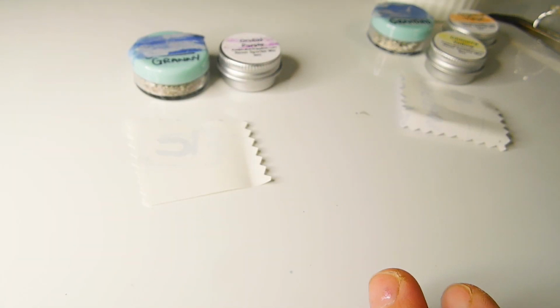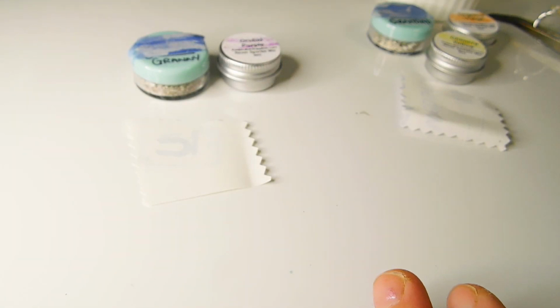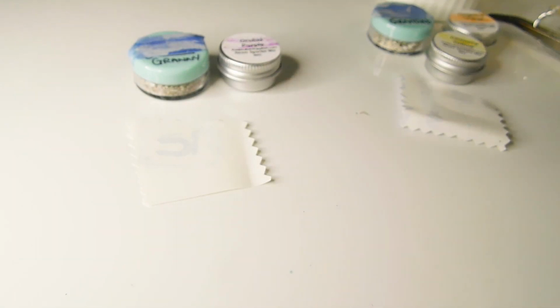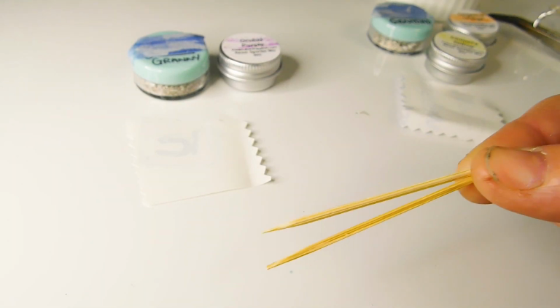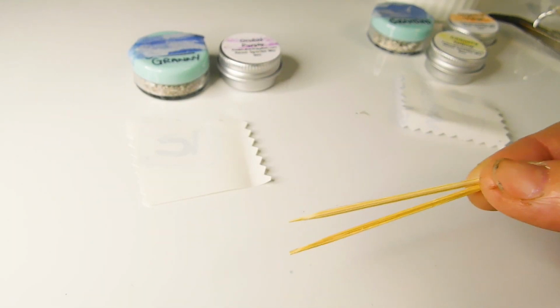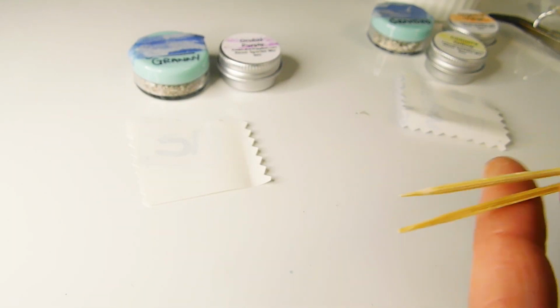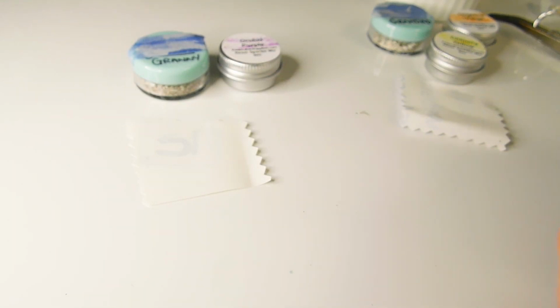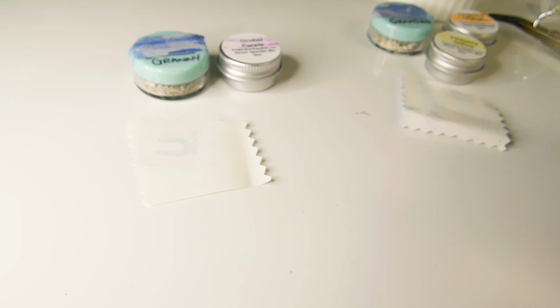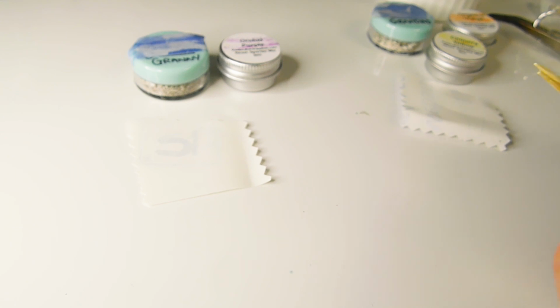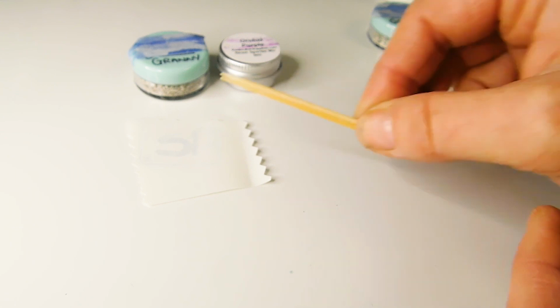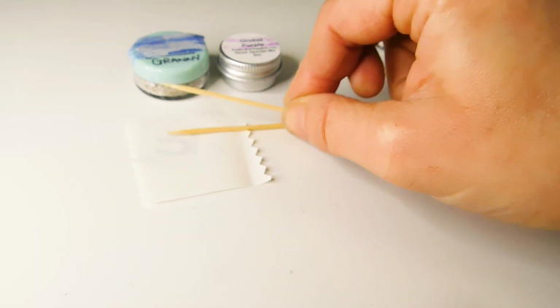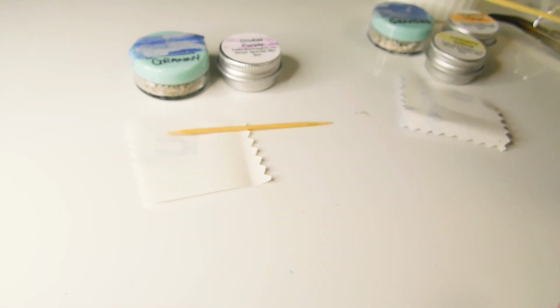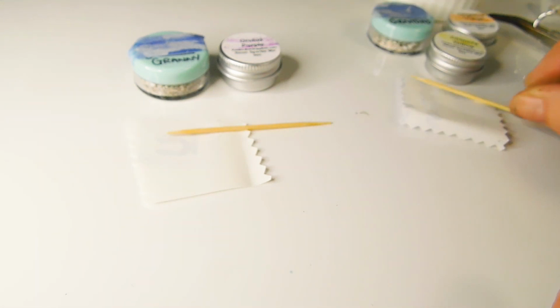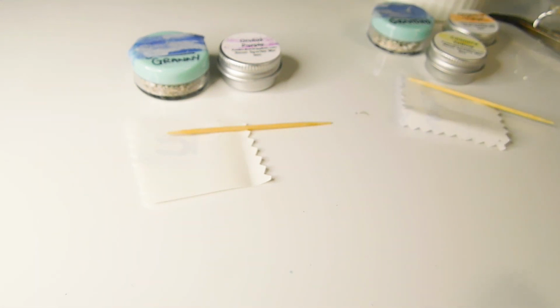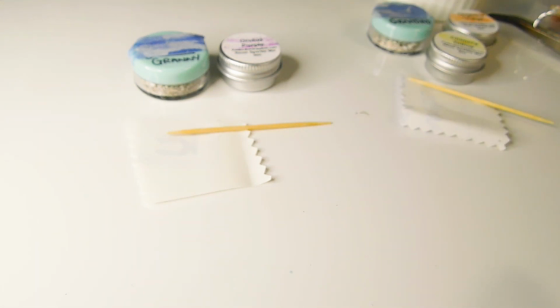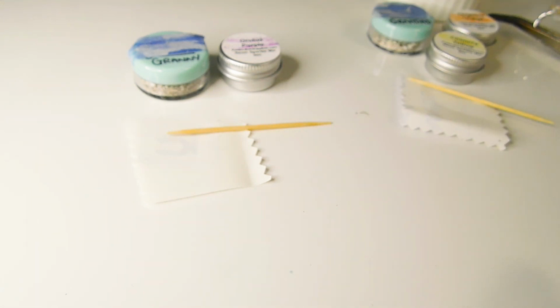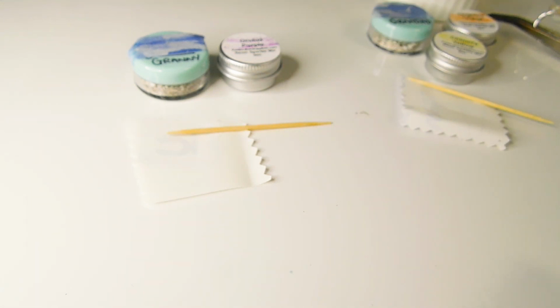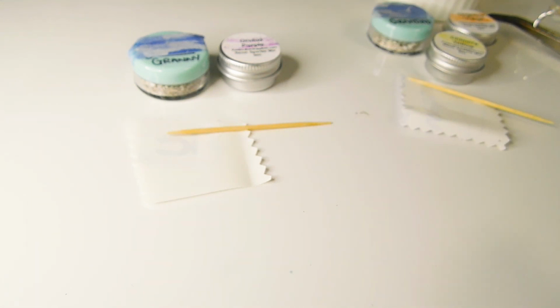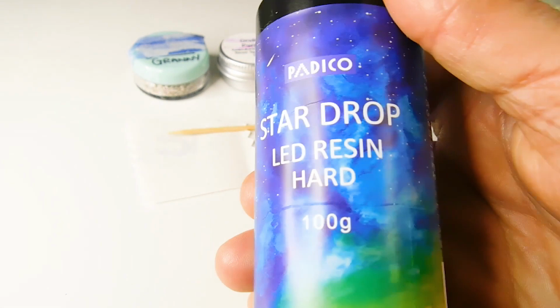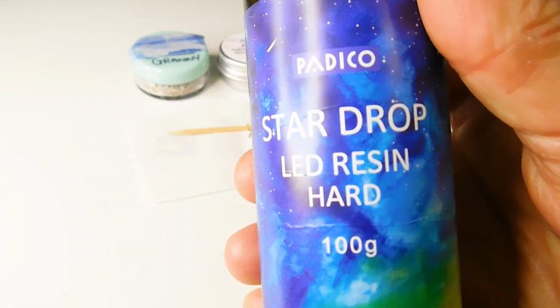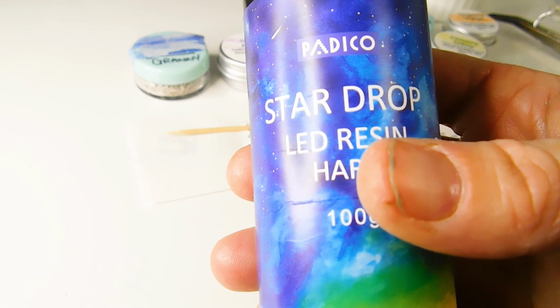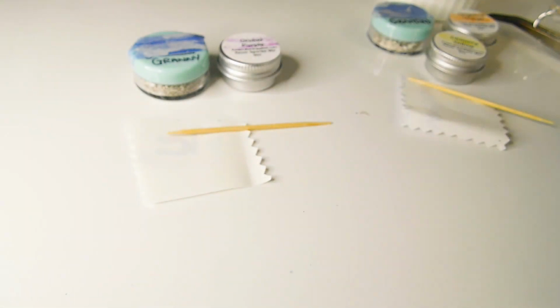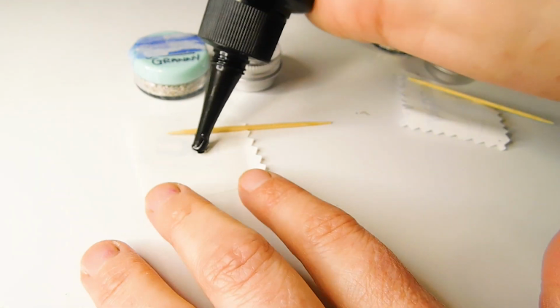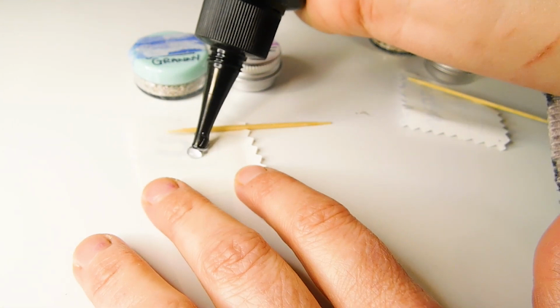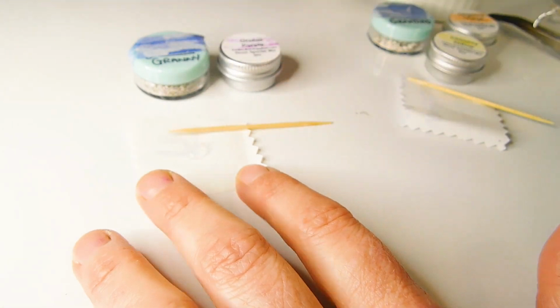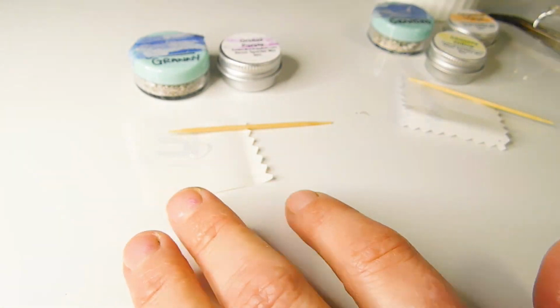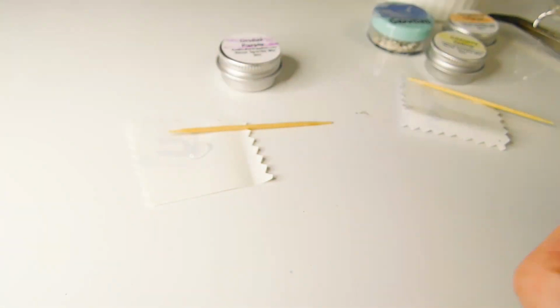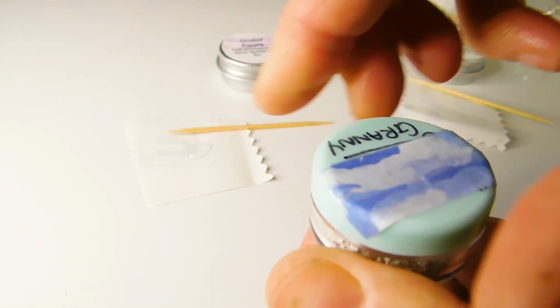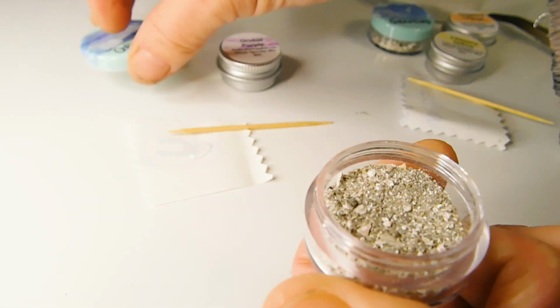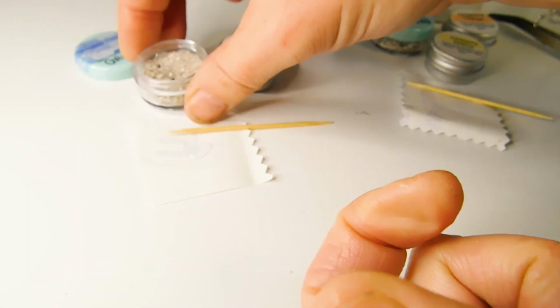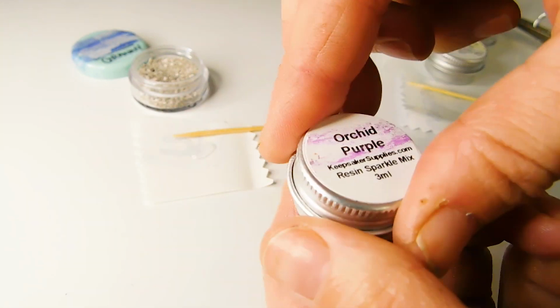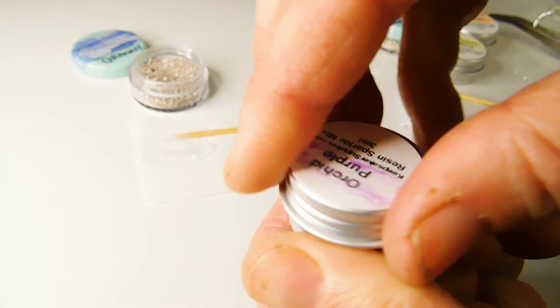I'm using sustainable cocktail sticks to stir and apply the ashes and they come in the DIY kits. I'm using Patico Star Drop UV Resin again today because it's the best quality.